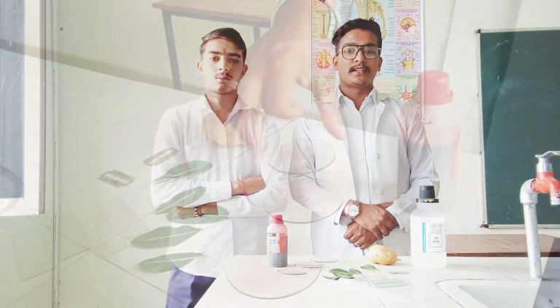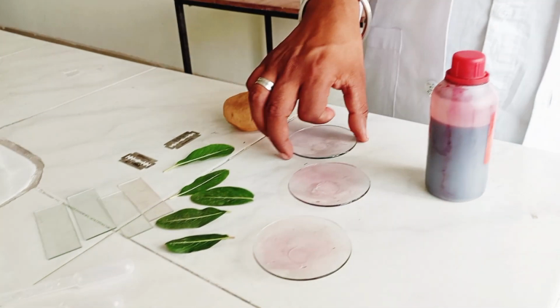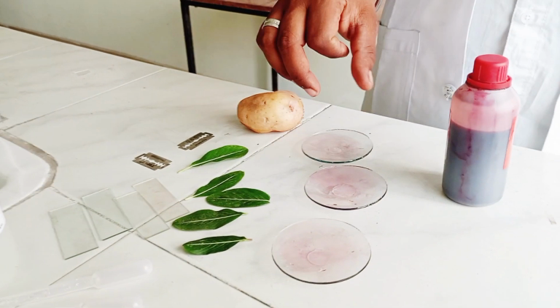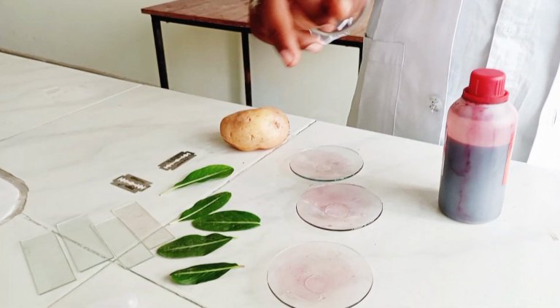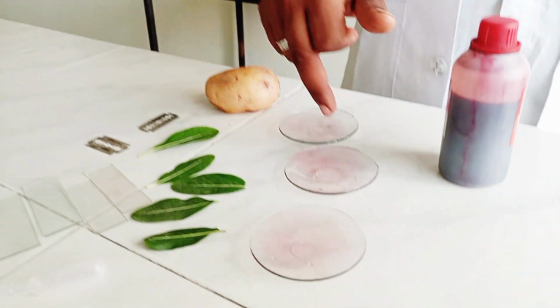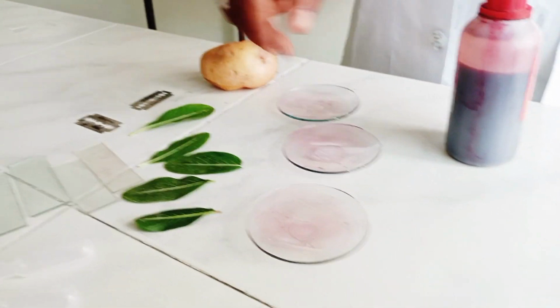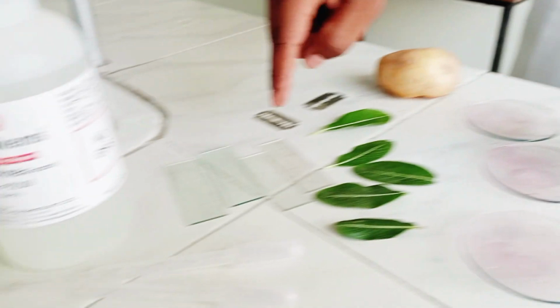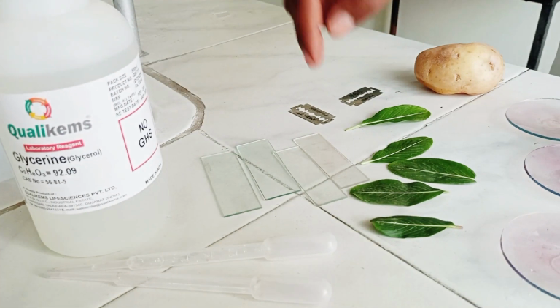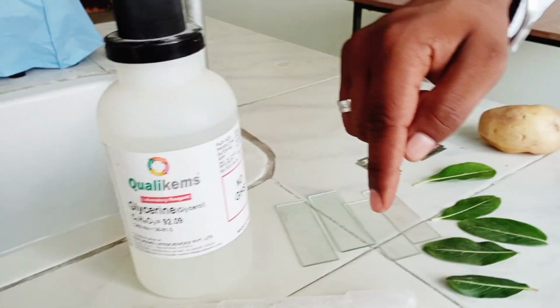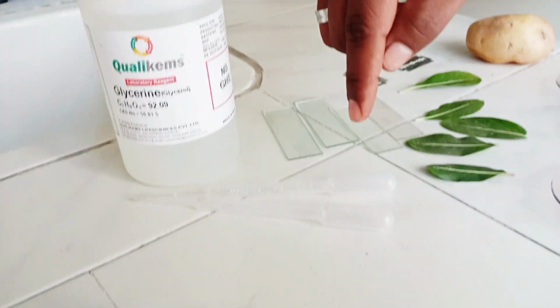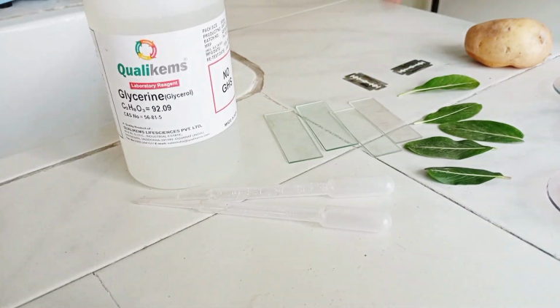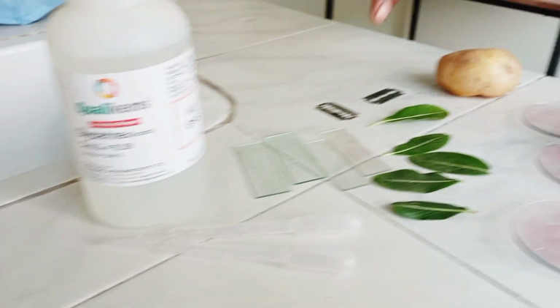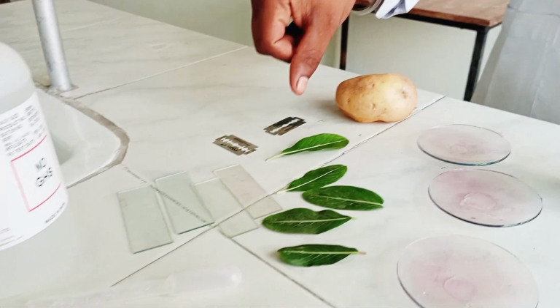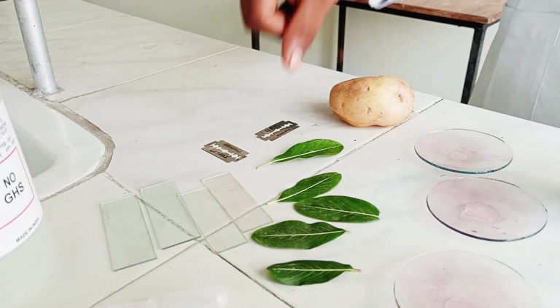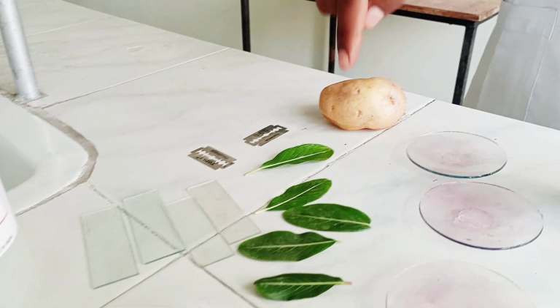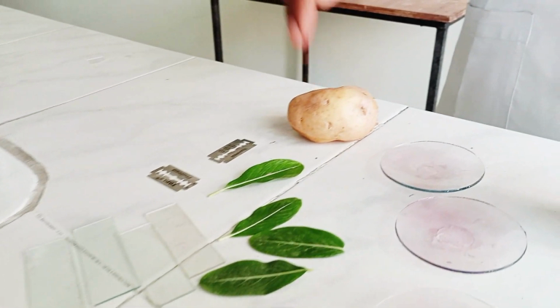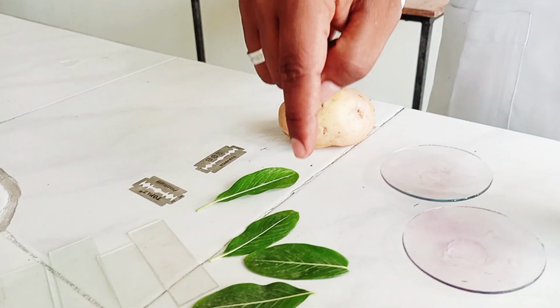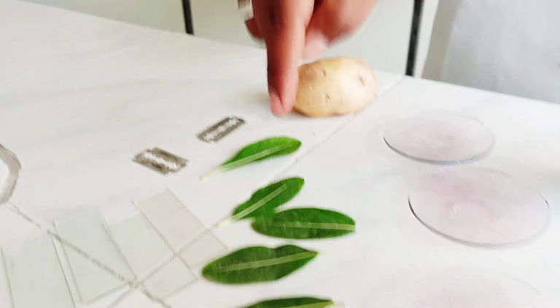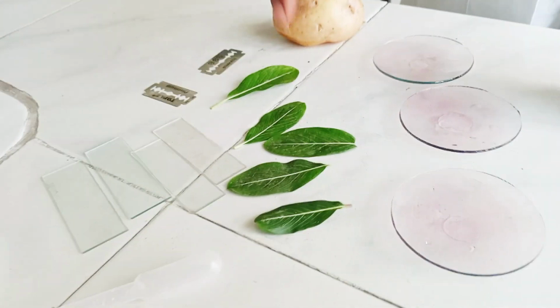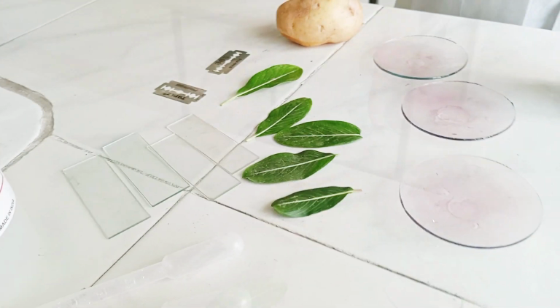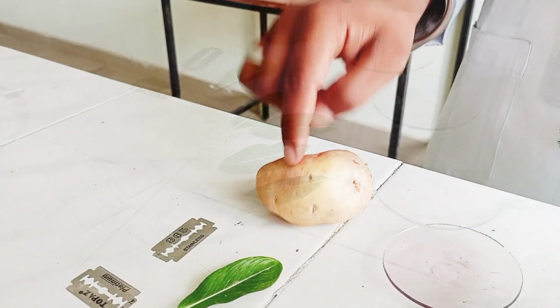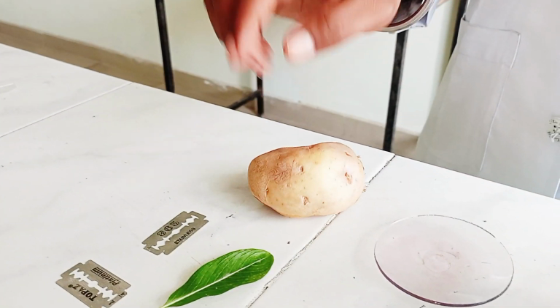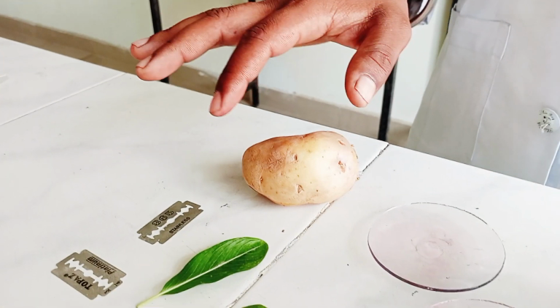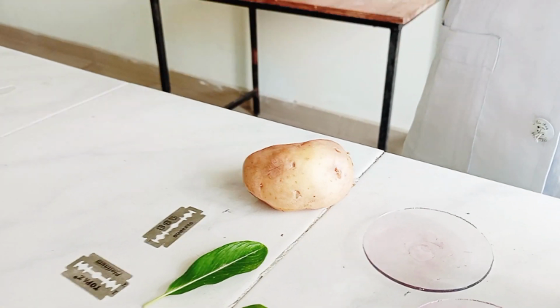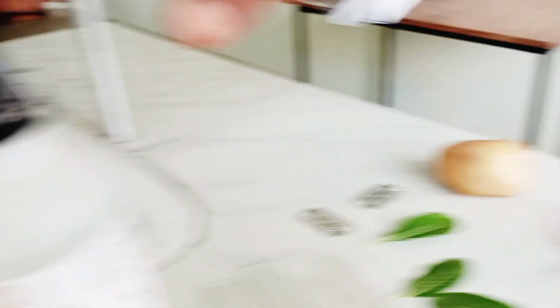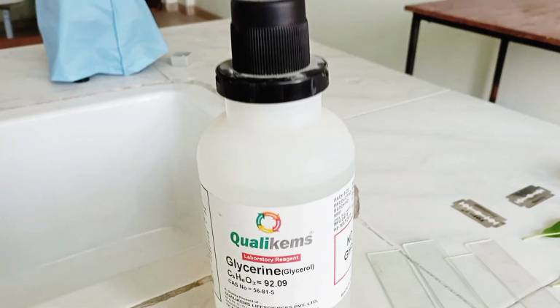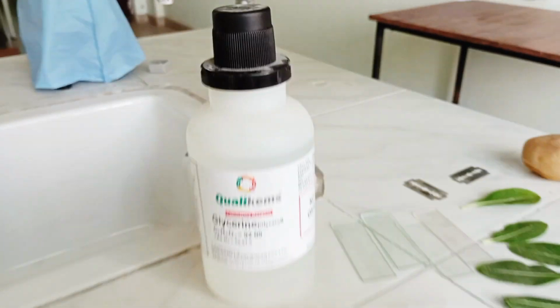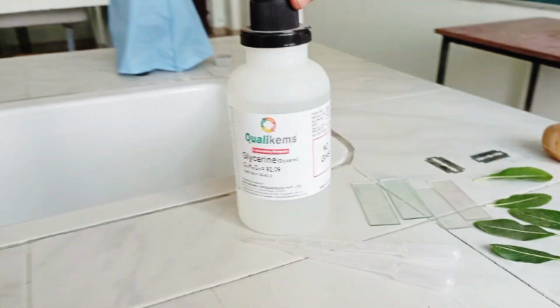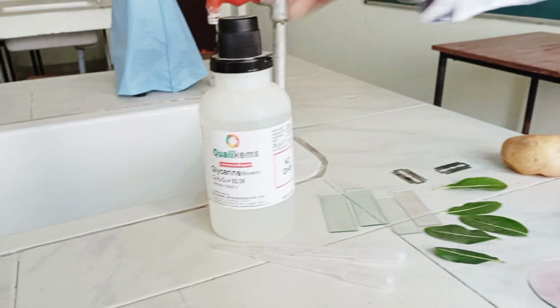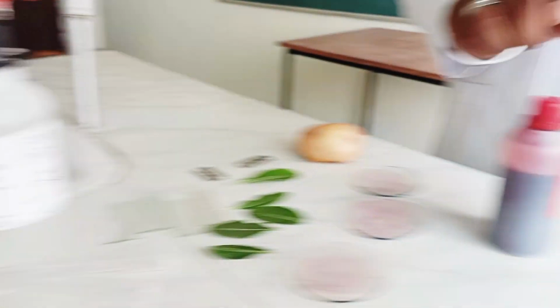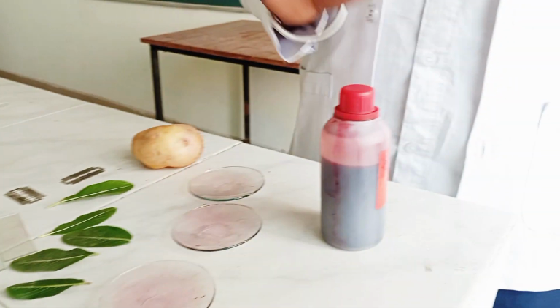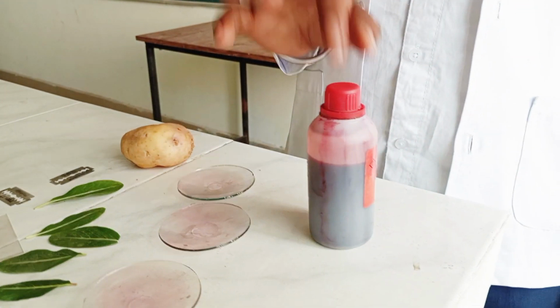We need apparatus like watch glass, slides, droppers, and sharp blades. We also need leaves and a potato for softening the leaves, and some chemicals like glycerin and safranine for coloring.